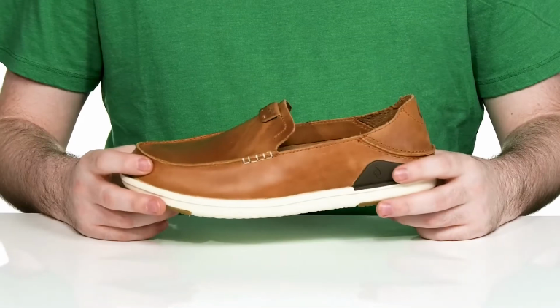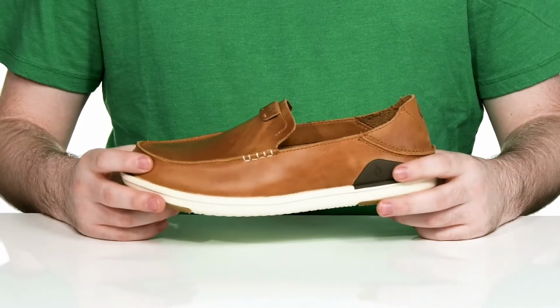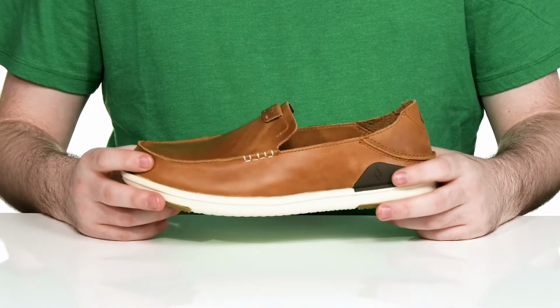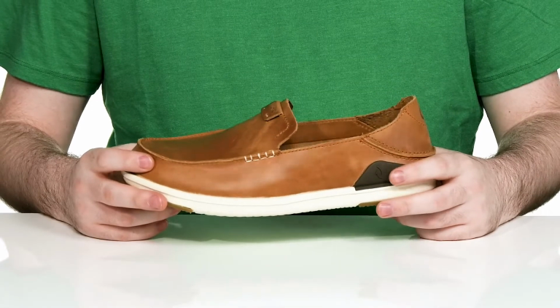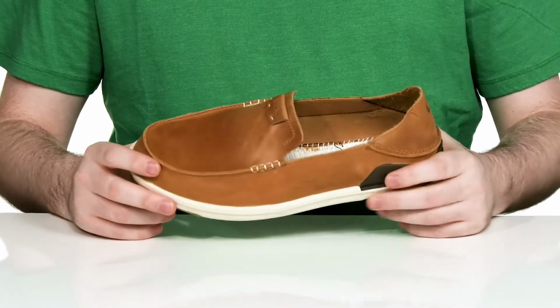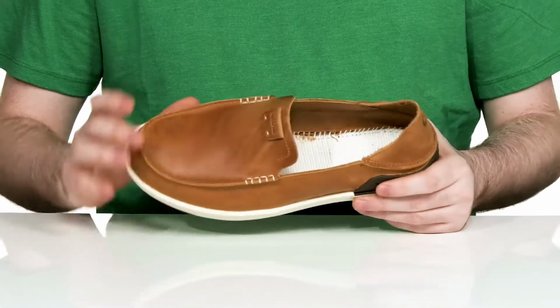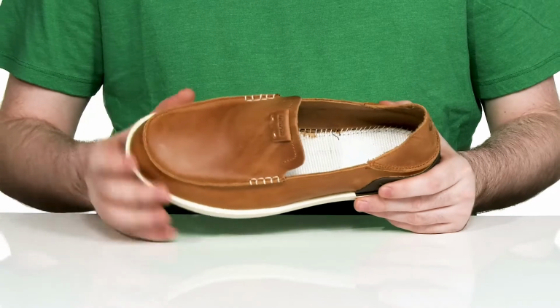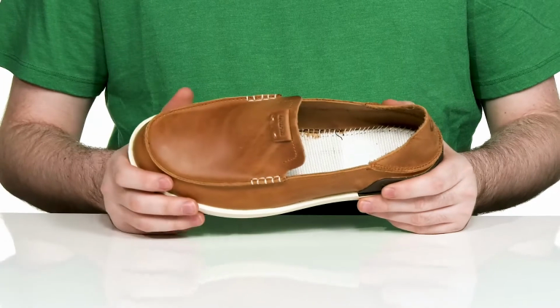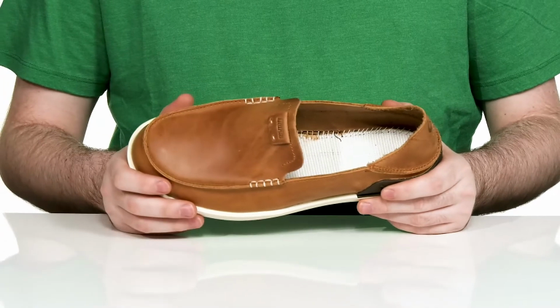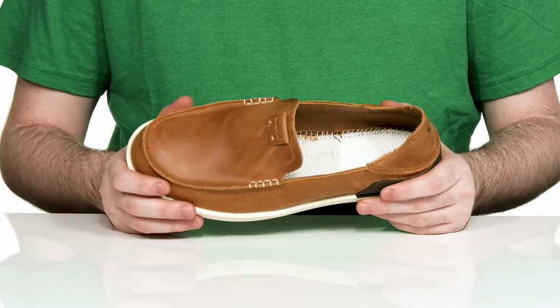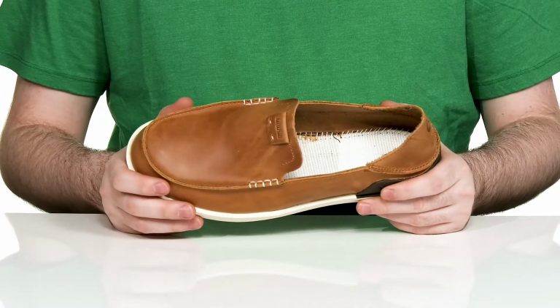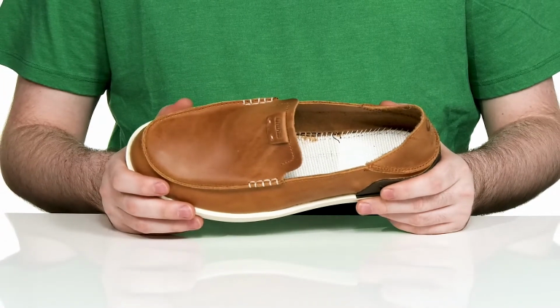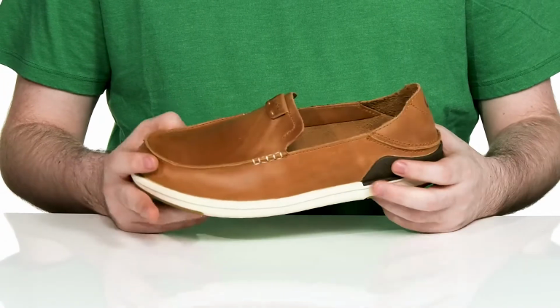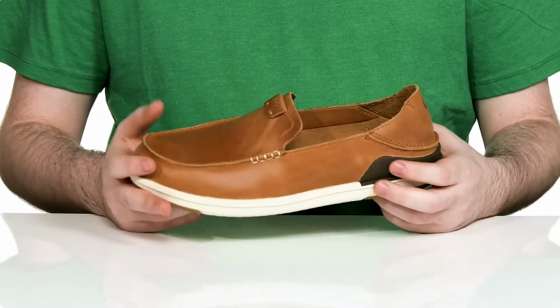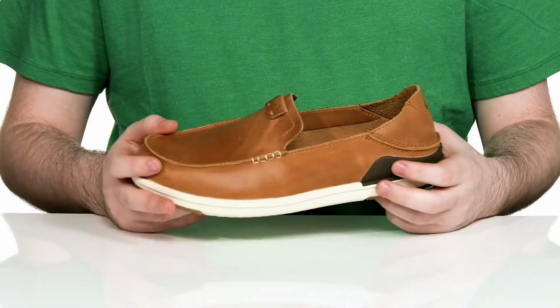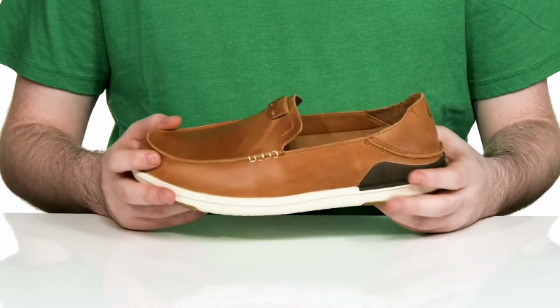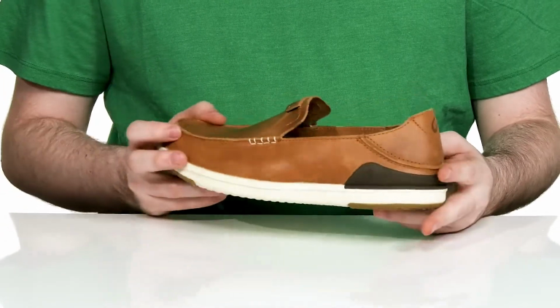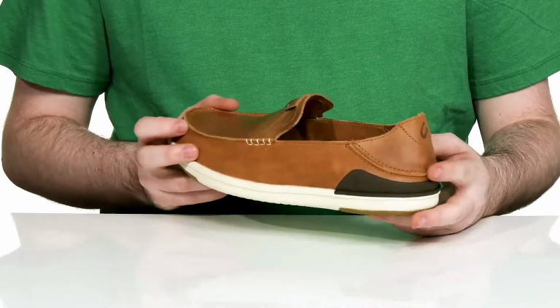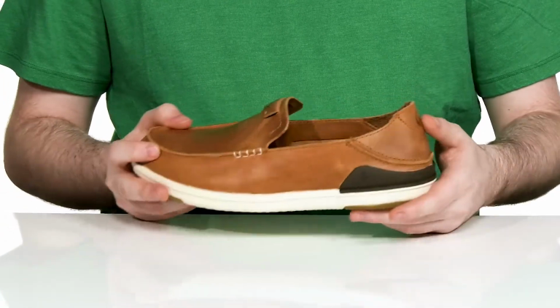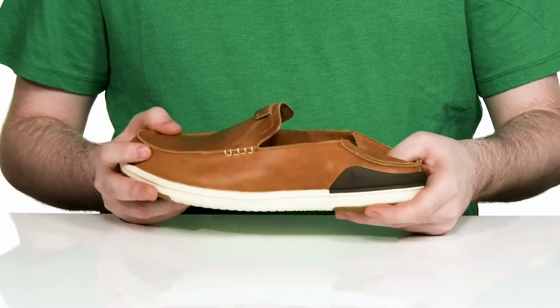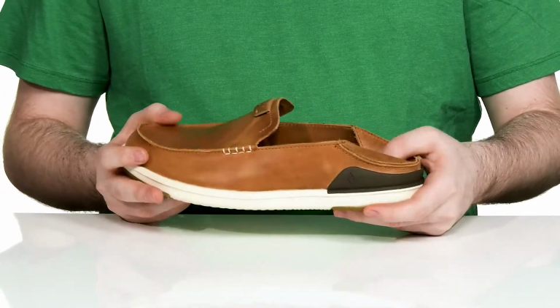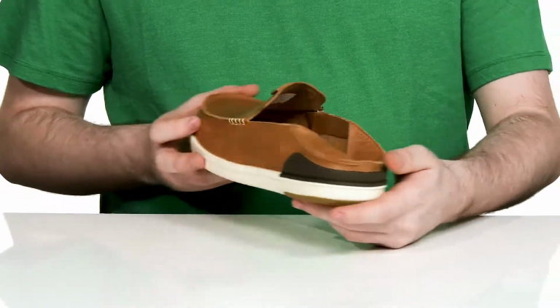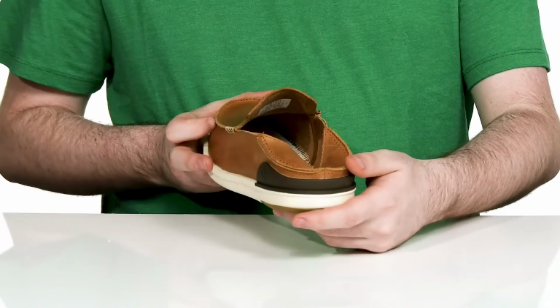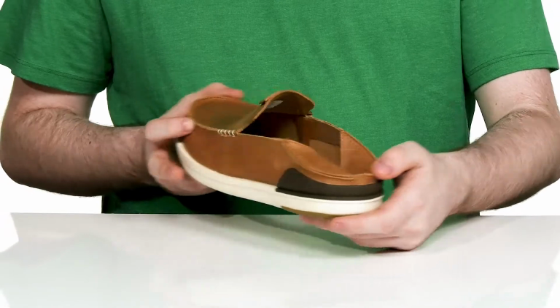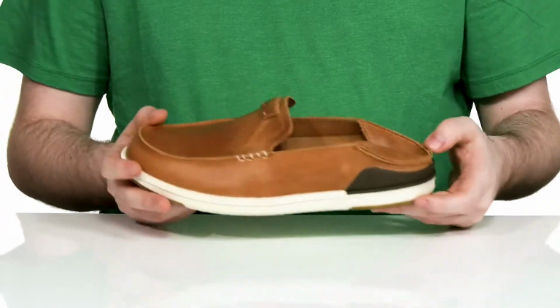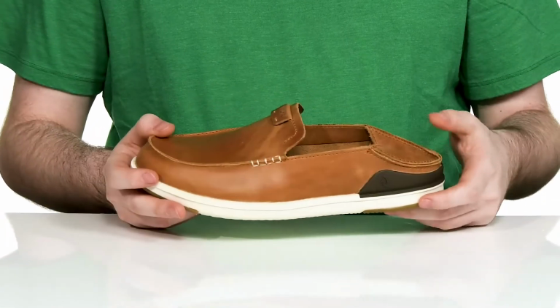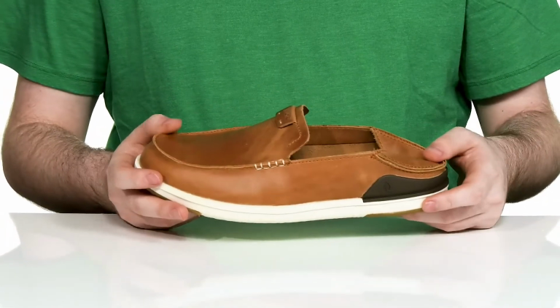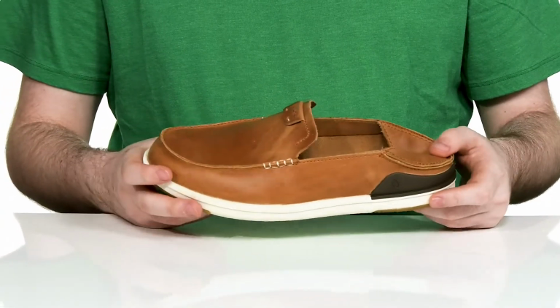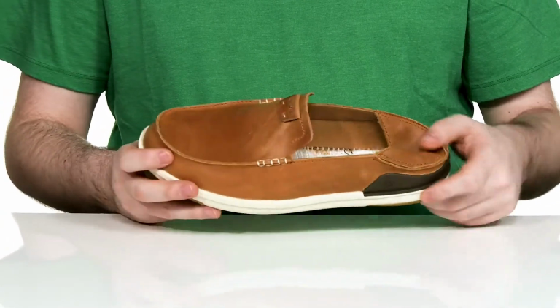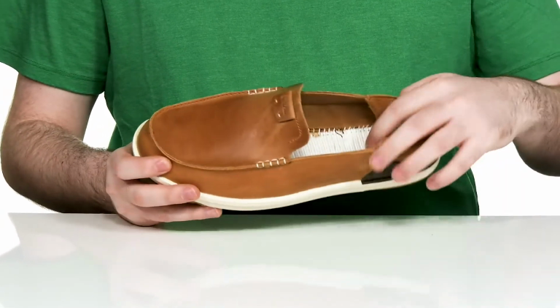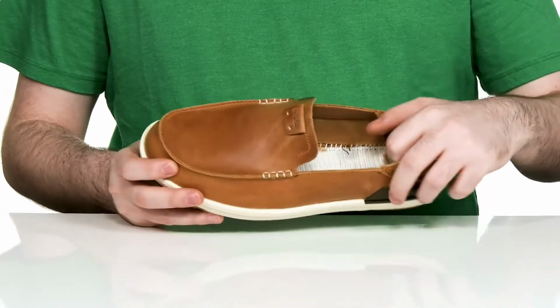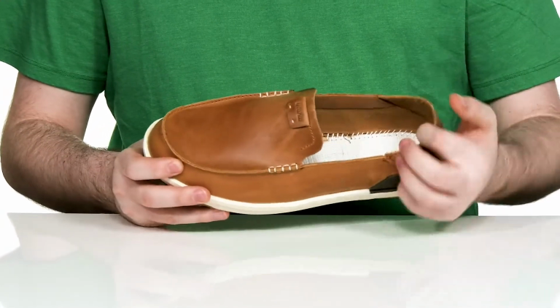This great loafer style uses a smooth full grain leather upper. It has a mock toe stitch detailing and a collapsible heel, so you can wear this in two easy-to-wear styles.